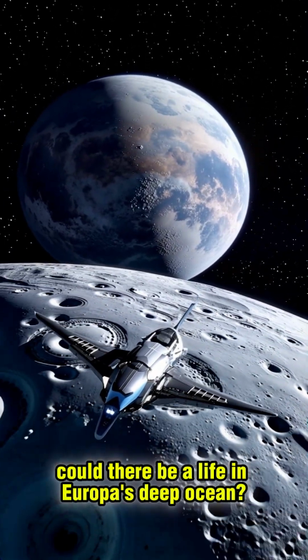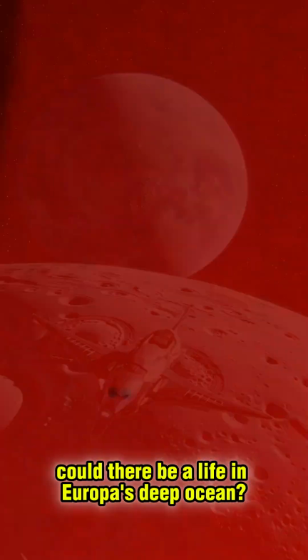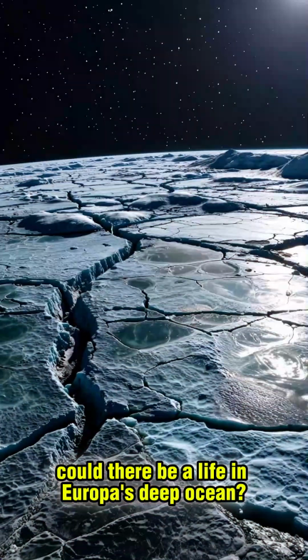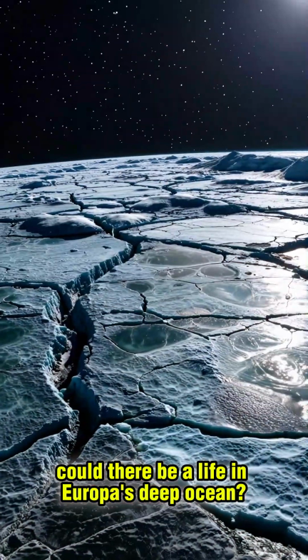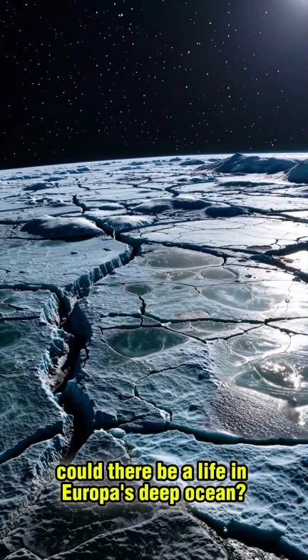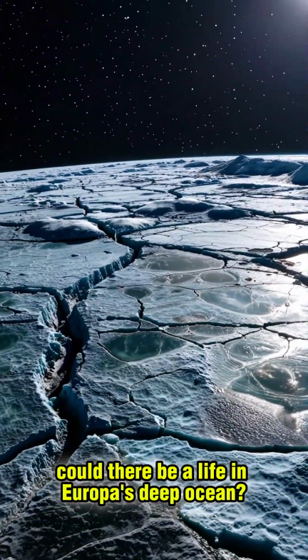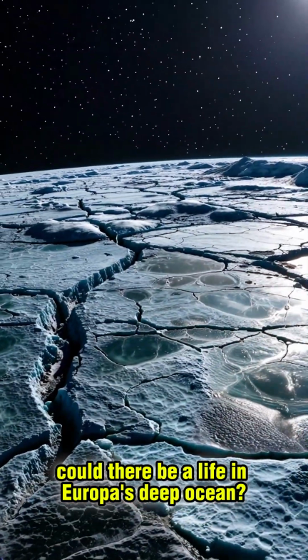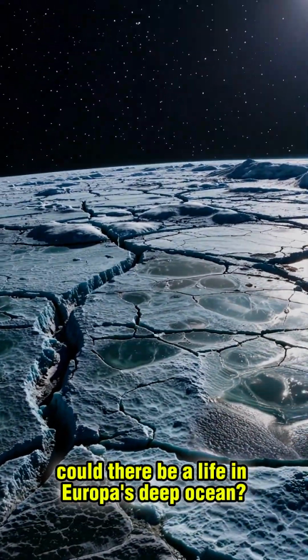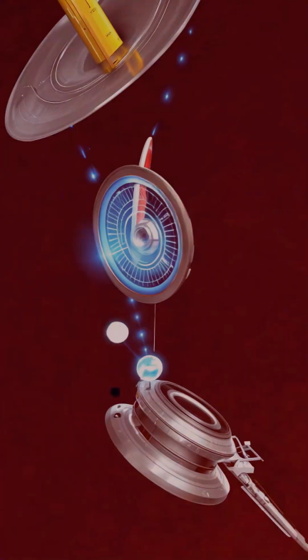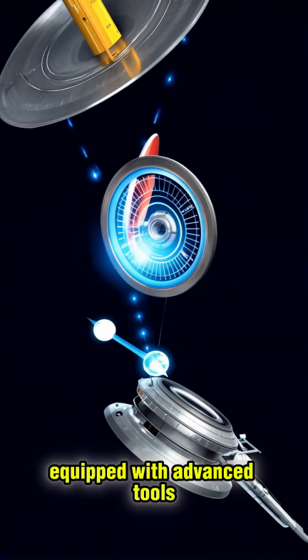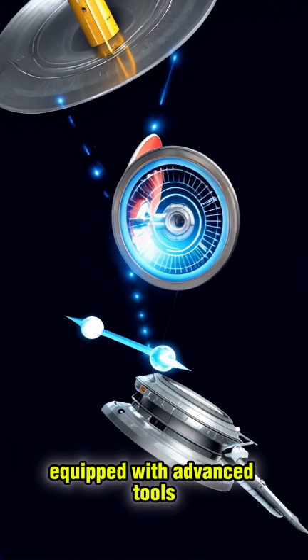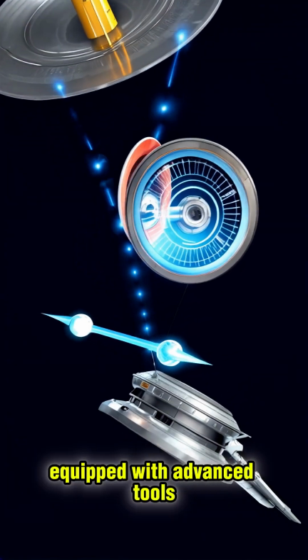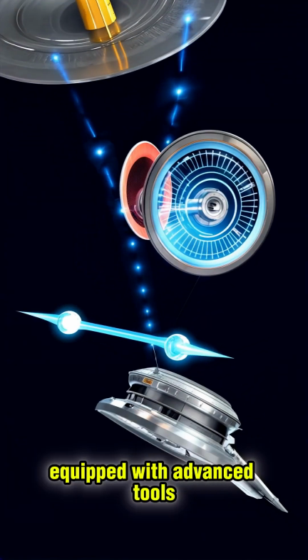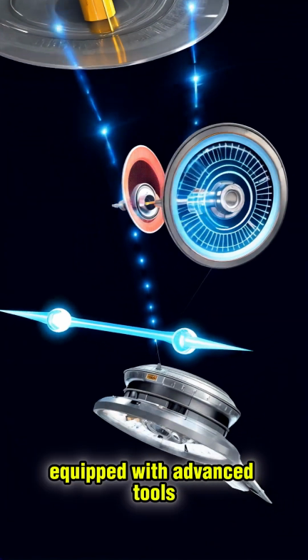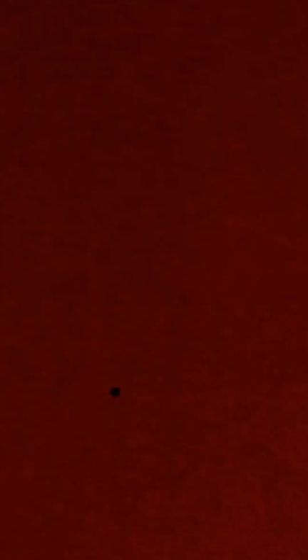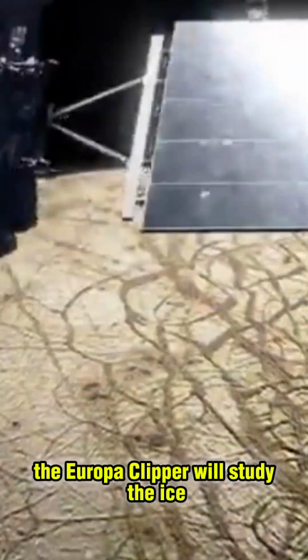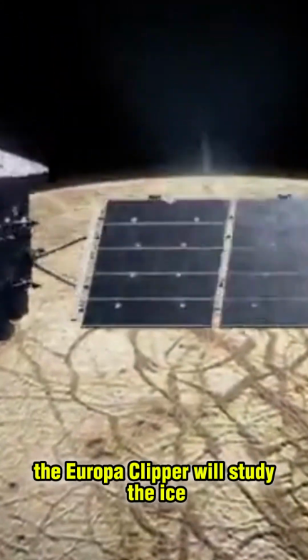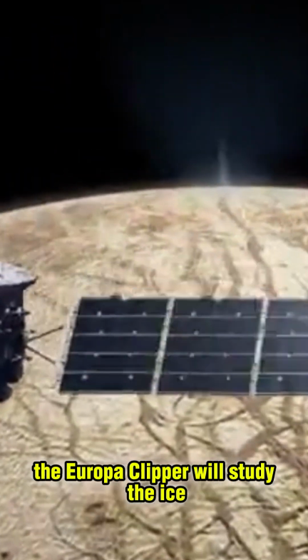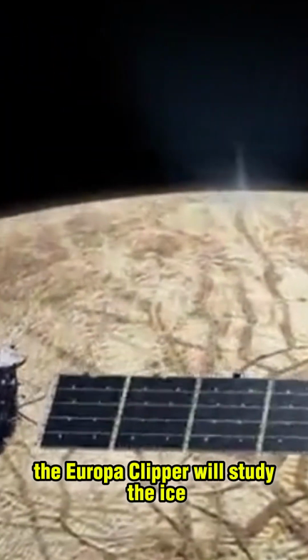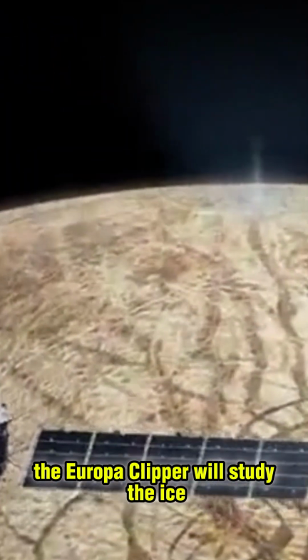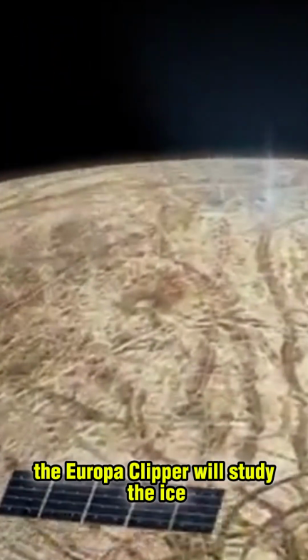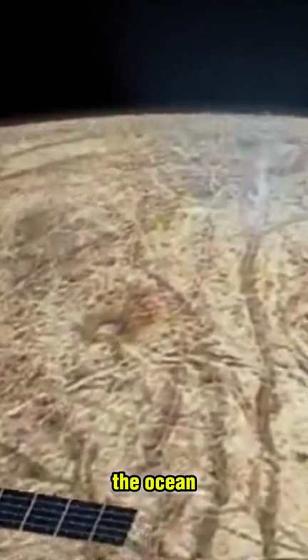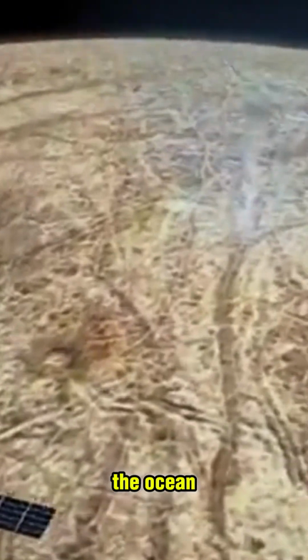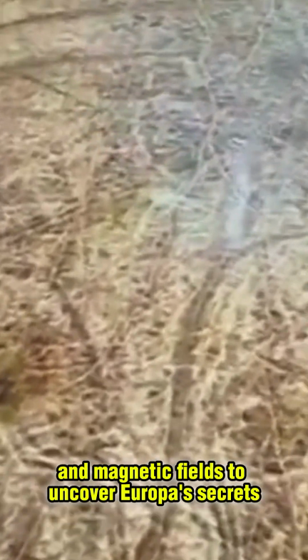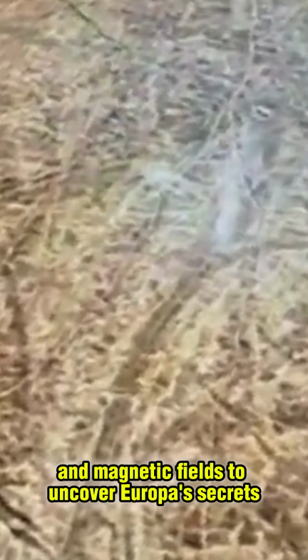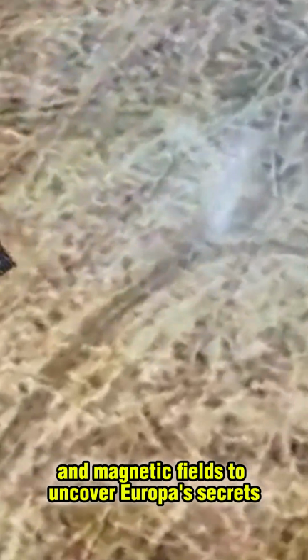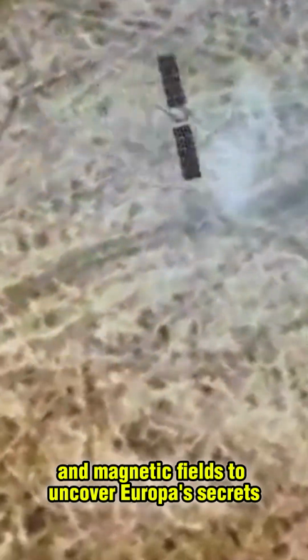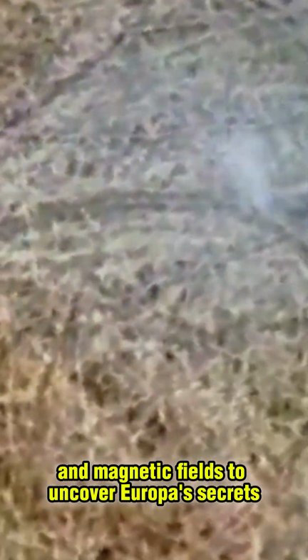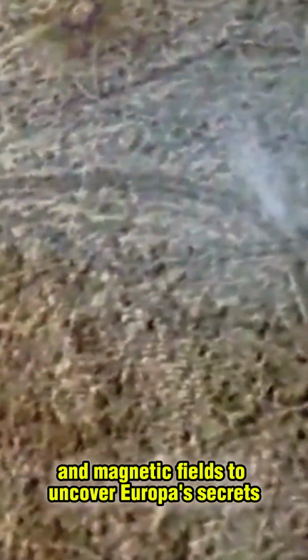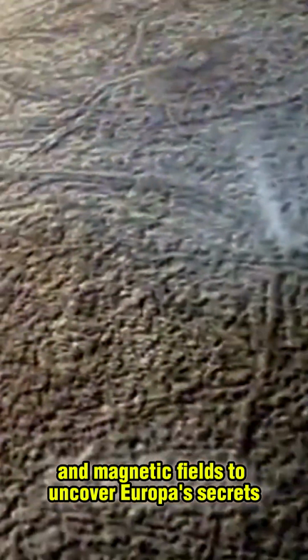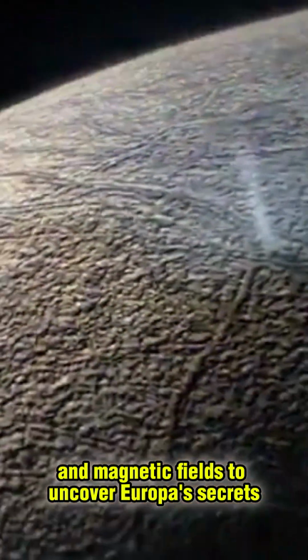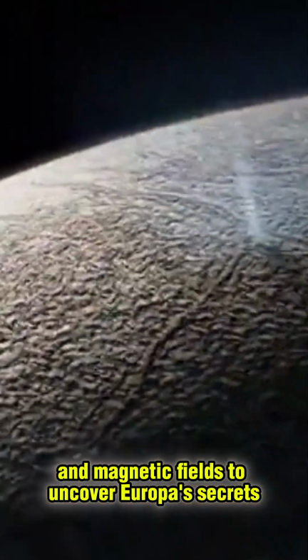Could there be life in Europa's deep ocean? Equipped with advanced tools, the Europa Clipper will study the ice, the ocean, and magnetic fields to uncover Europa's secrets.